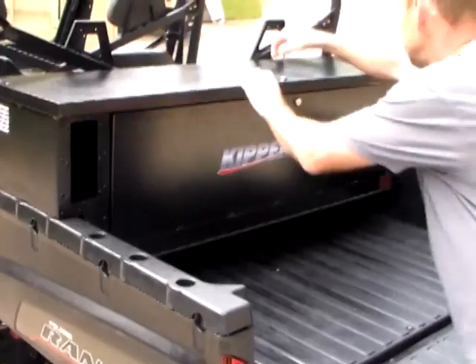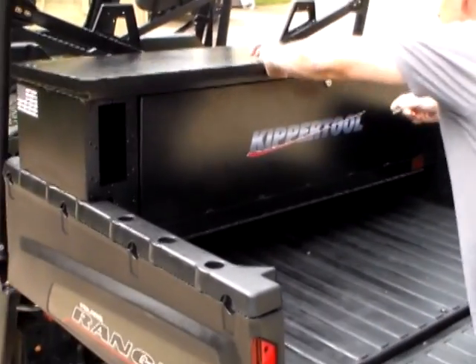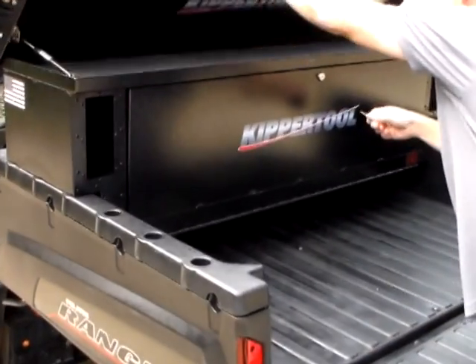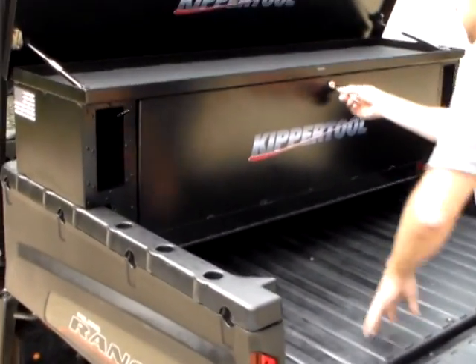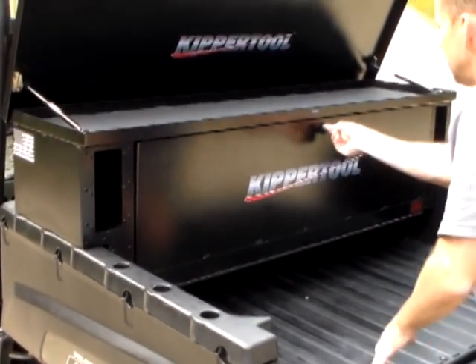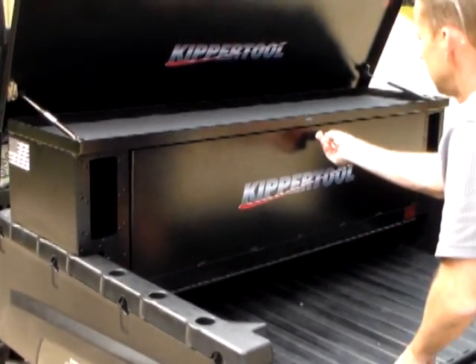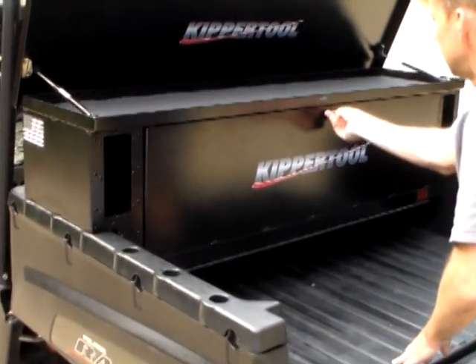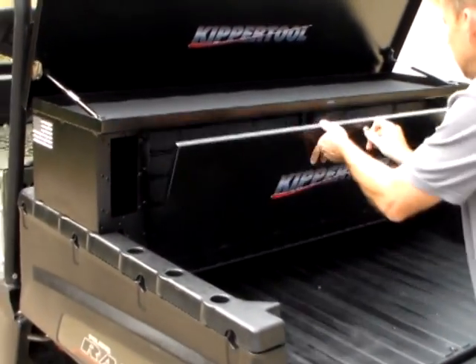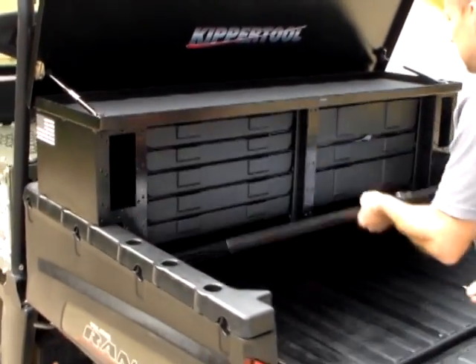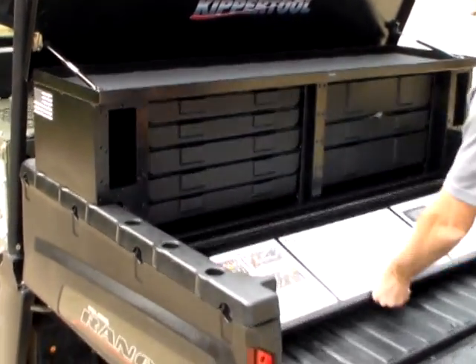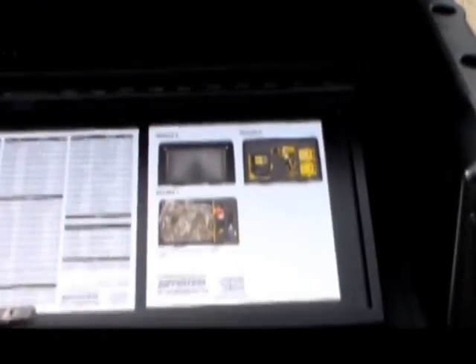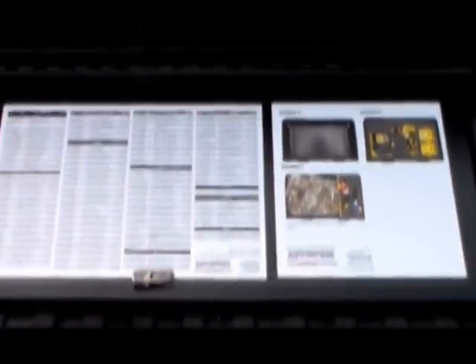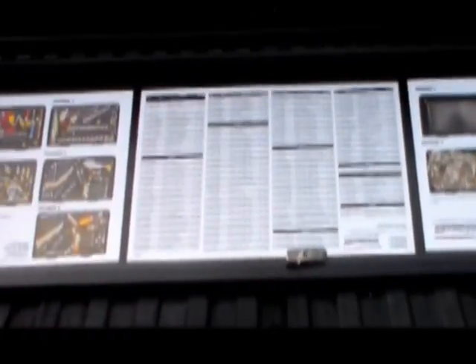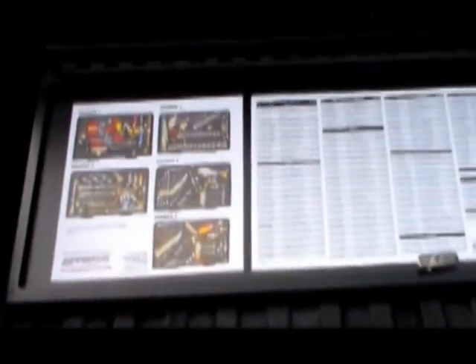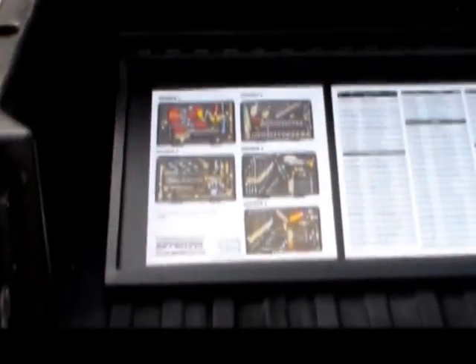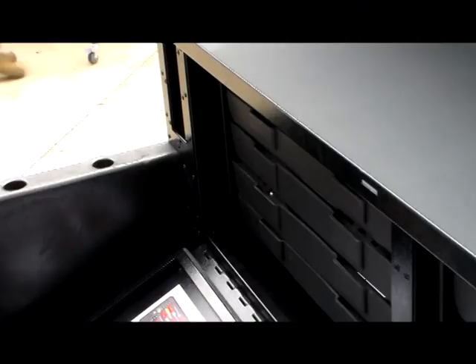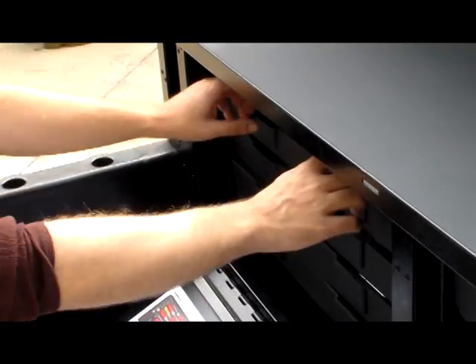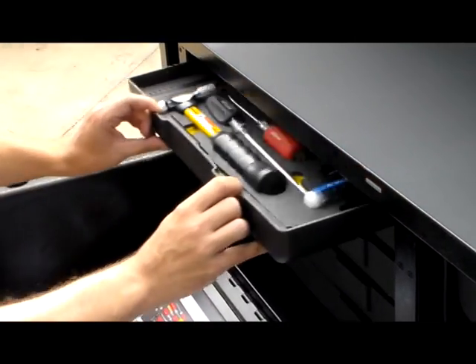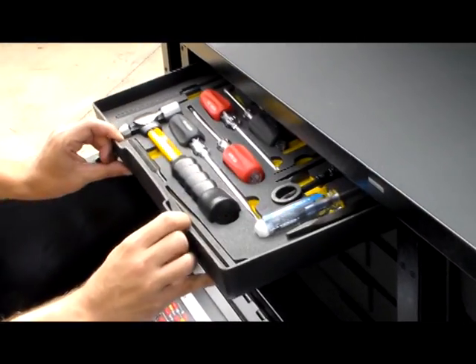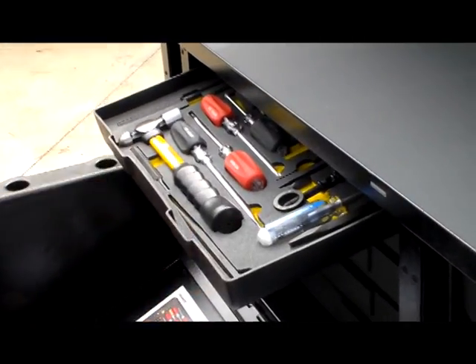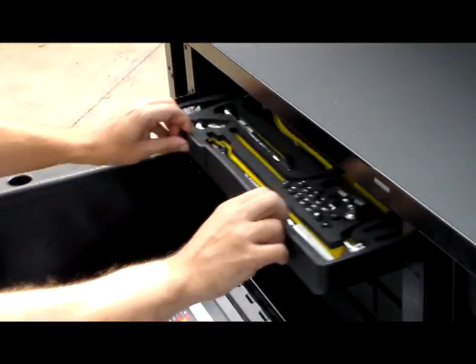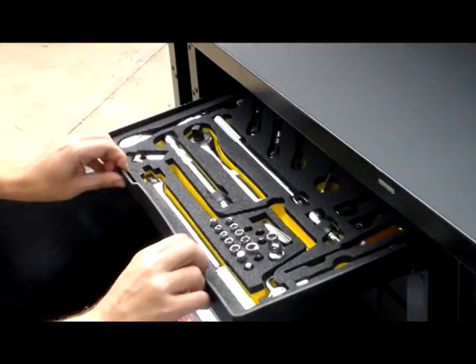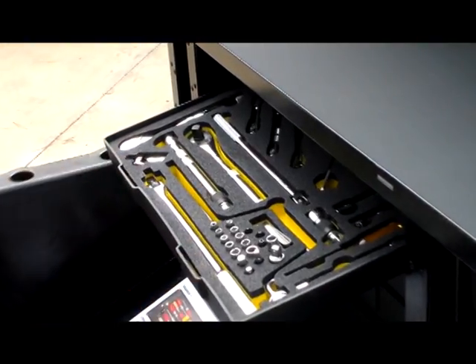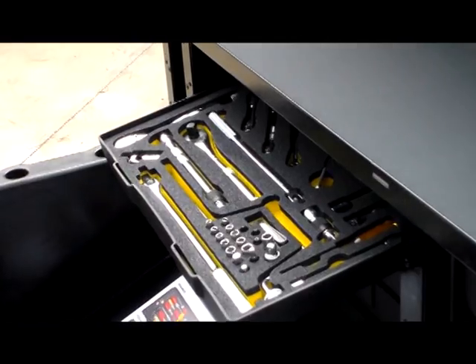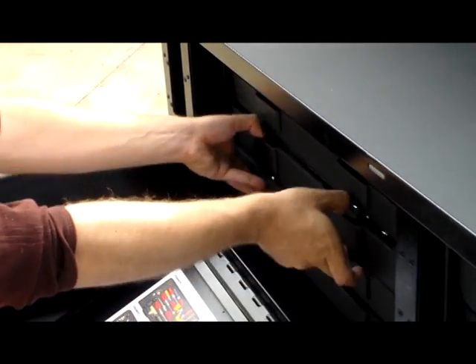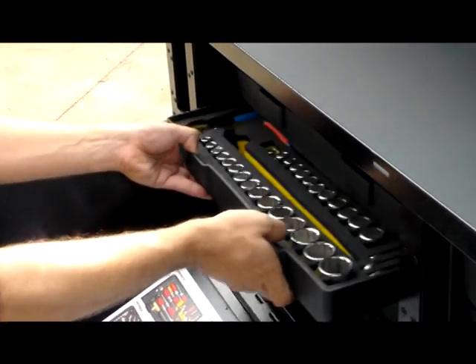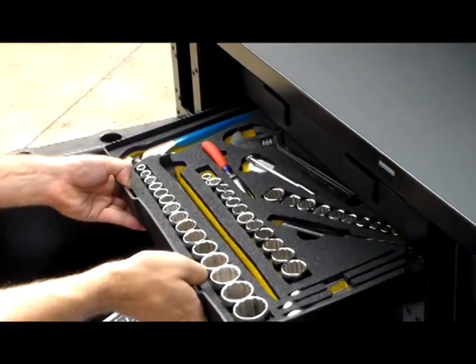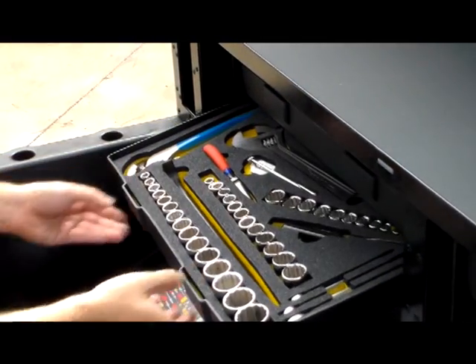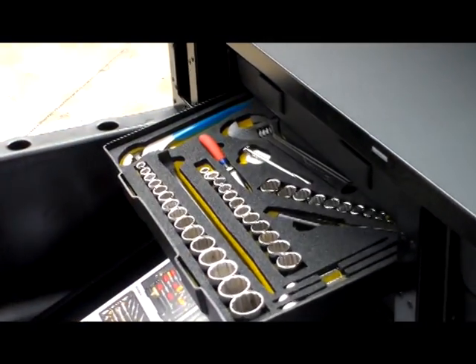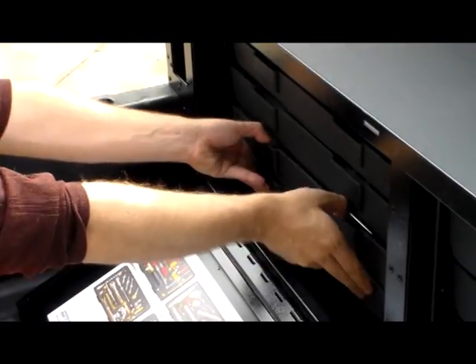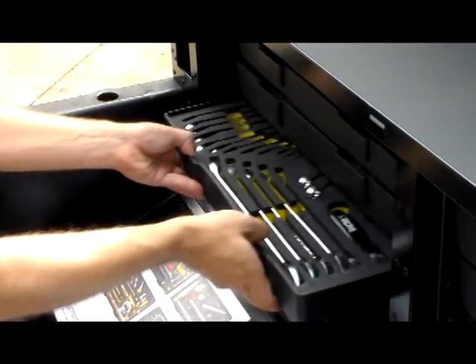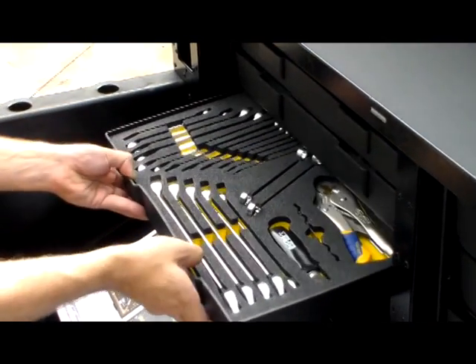The Kipper Toolkit ATV KTBV-1 Toolbox is a durable tool solution with powder coat finish to withstand the elements. Kipper Tool's shelving design allows for customization of your tool complement to suit any extreme application.